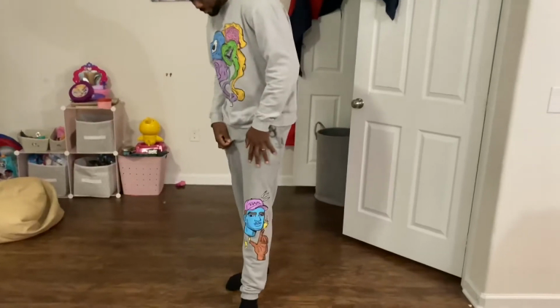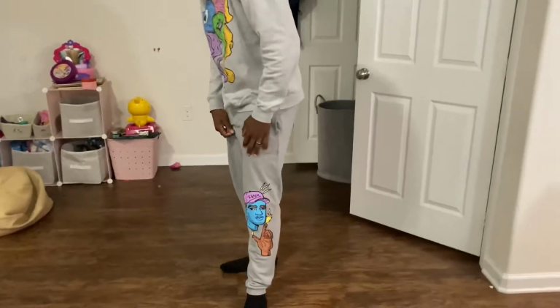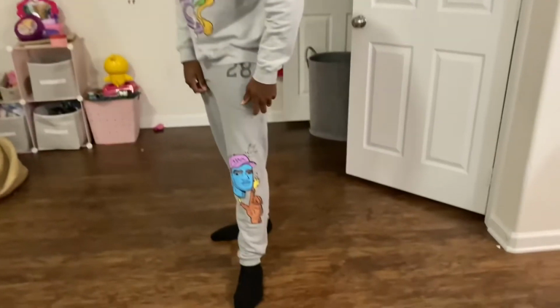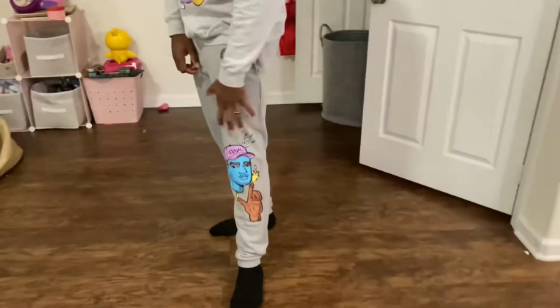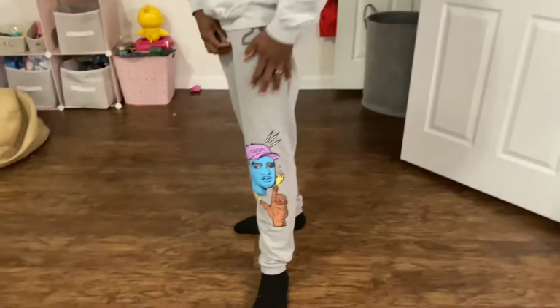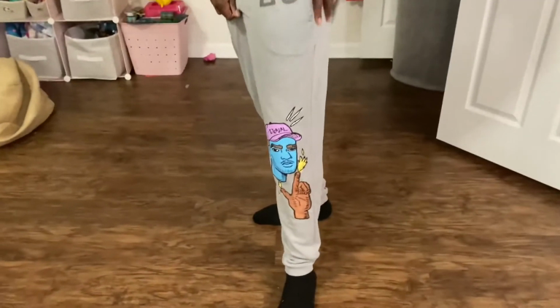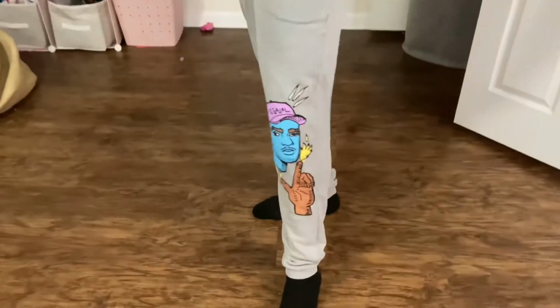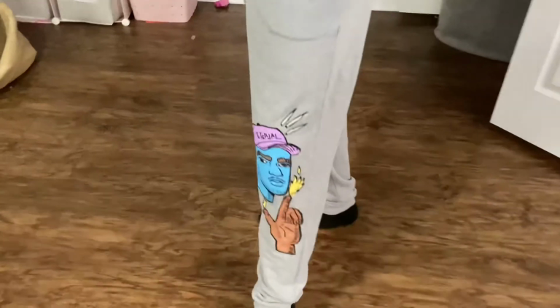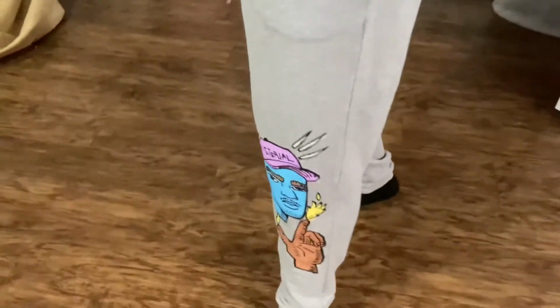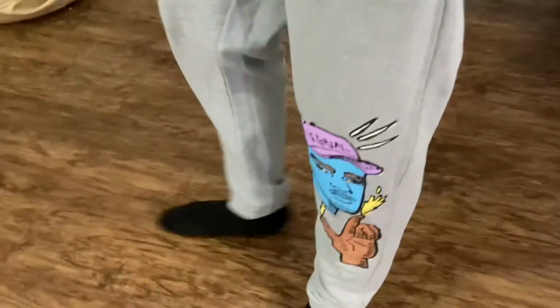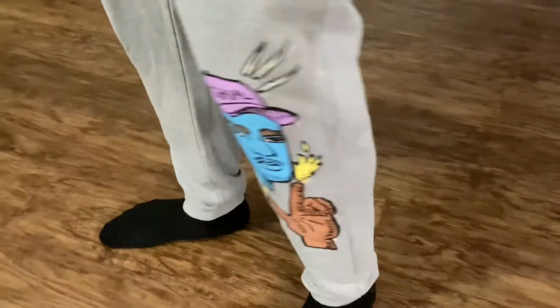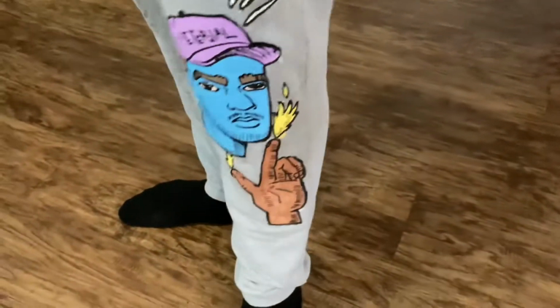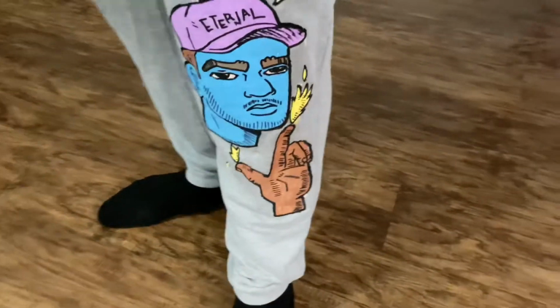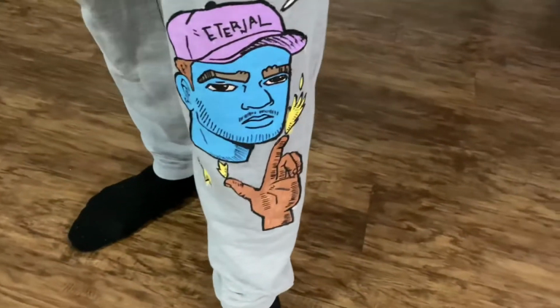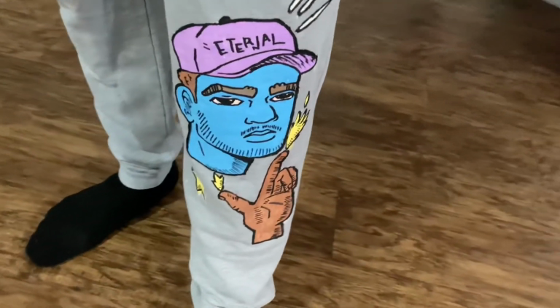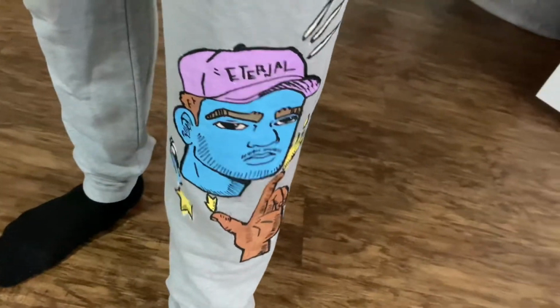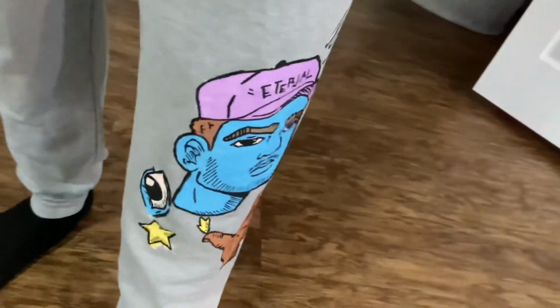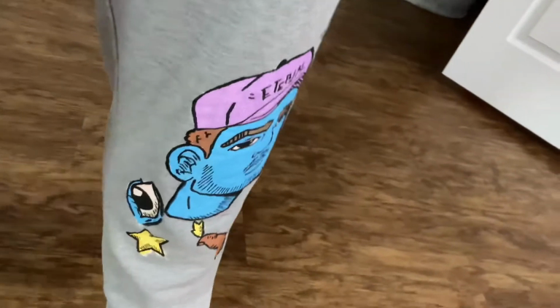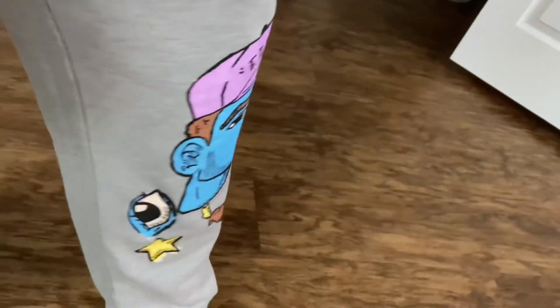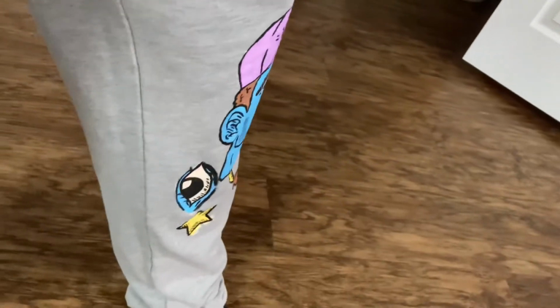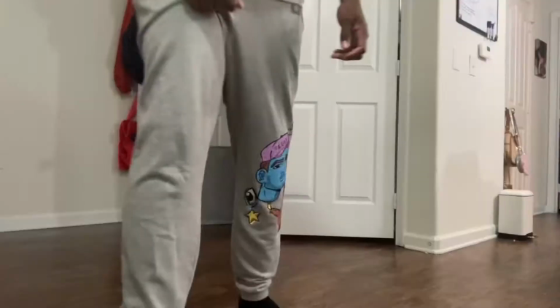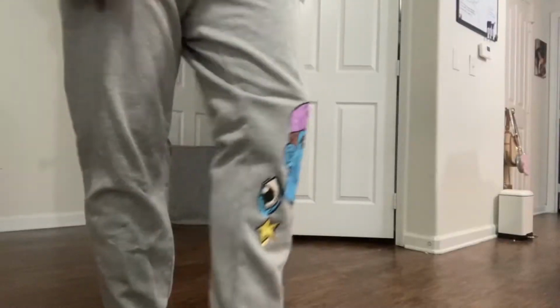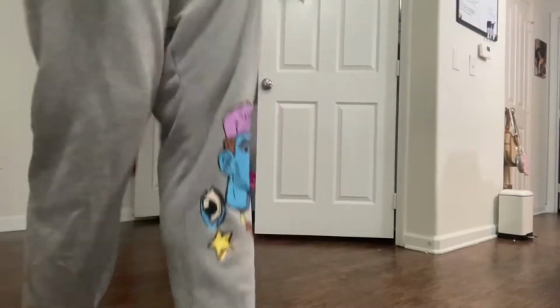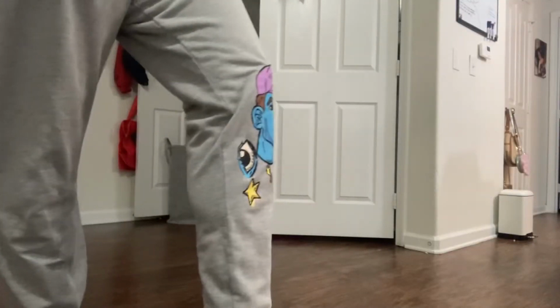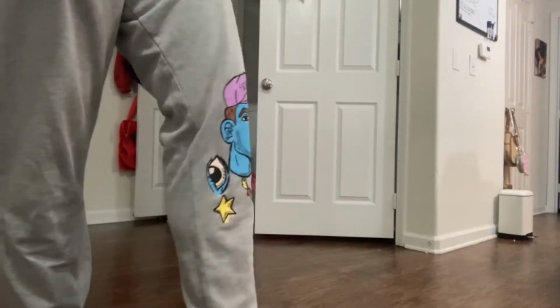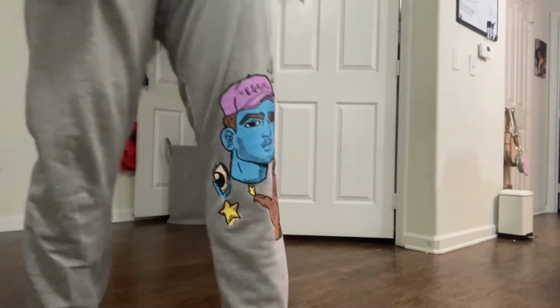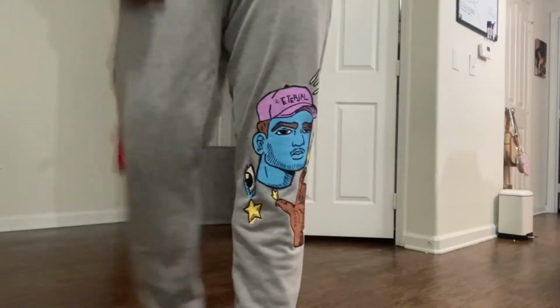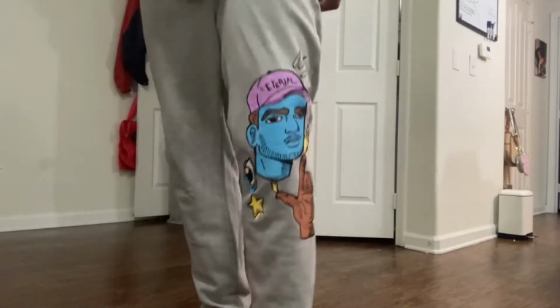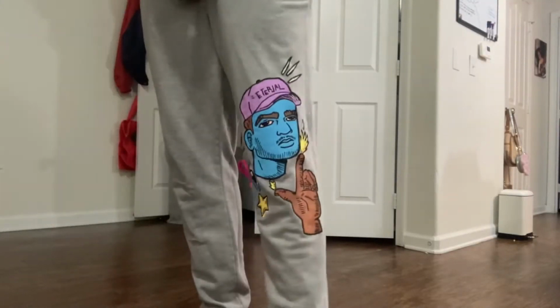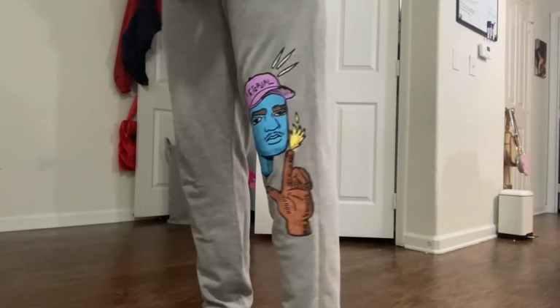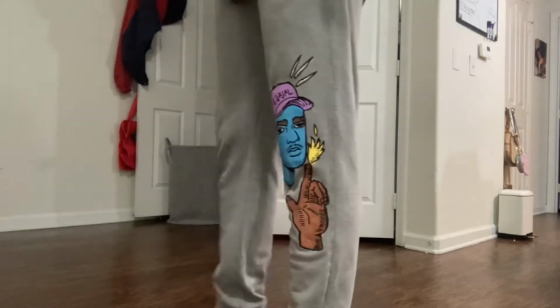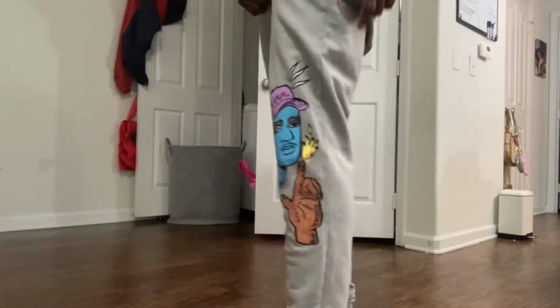I had to try them on — the sweater I'm wearing is also mine, link in bio if you want to buy that. But man, these came out so freaking fire to me. Here's another angle of how they look, and let me know in the comment section what I should customize with some Posca markers next.